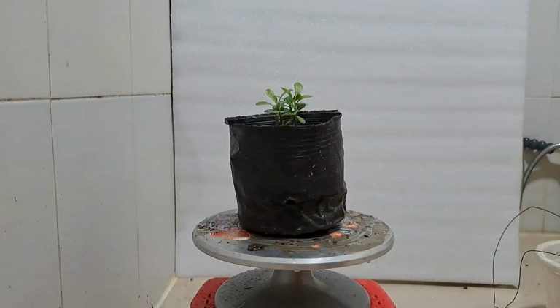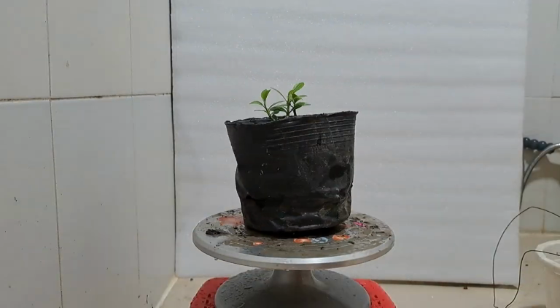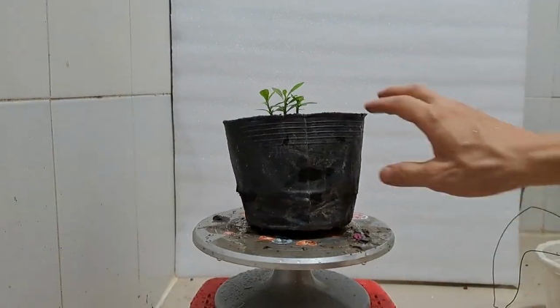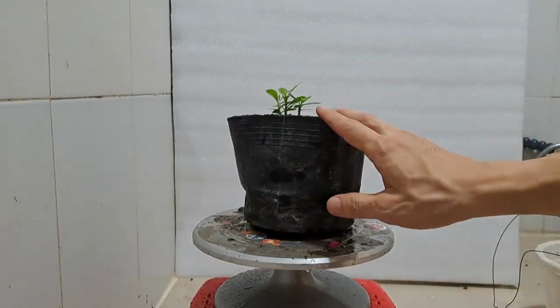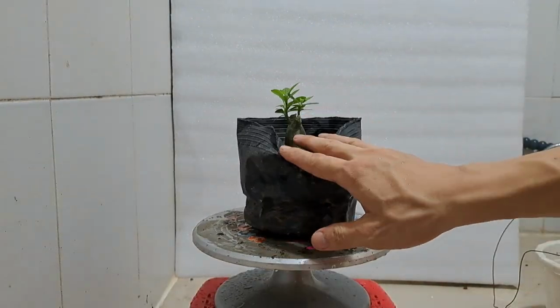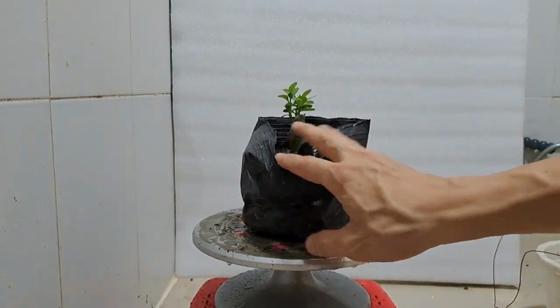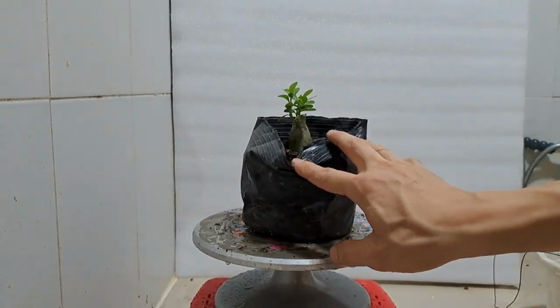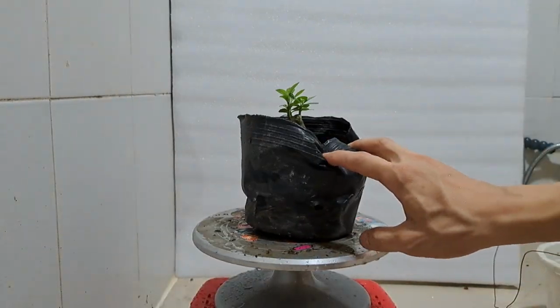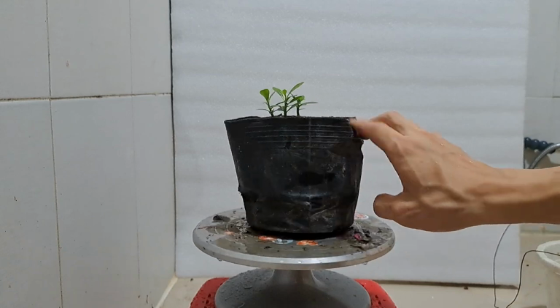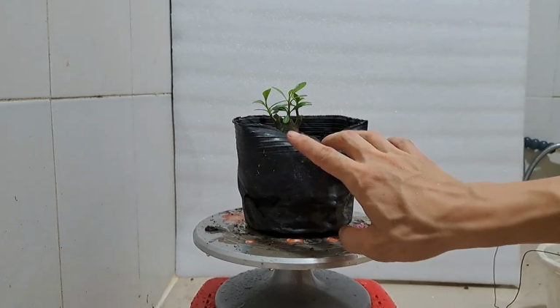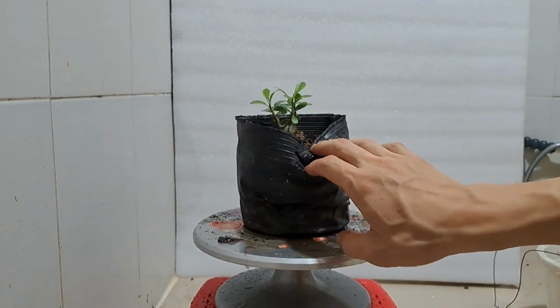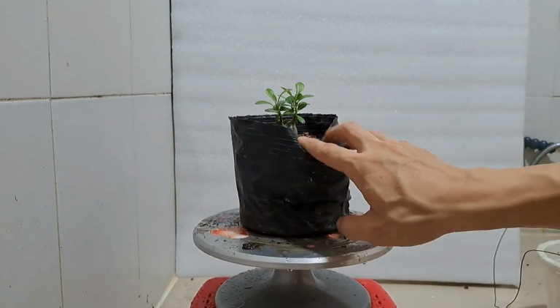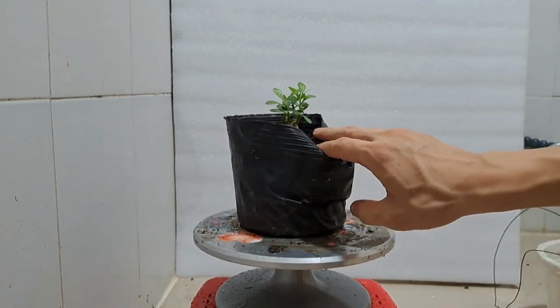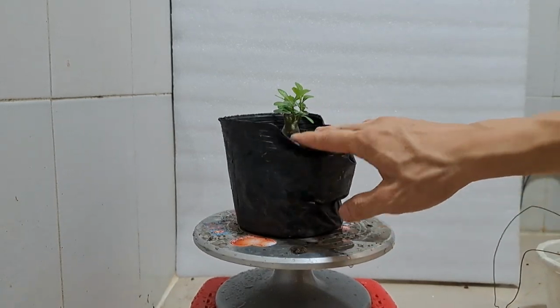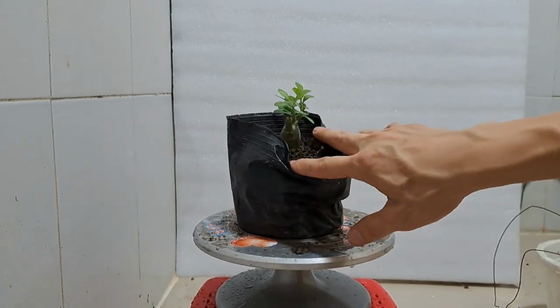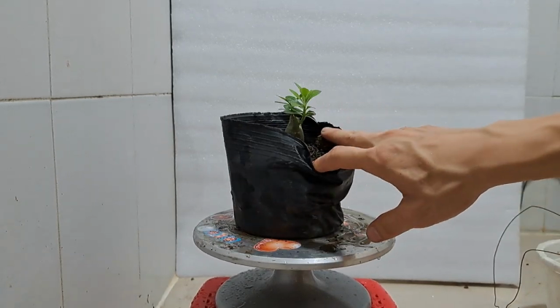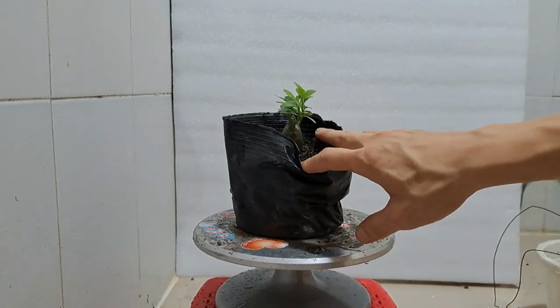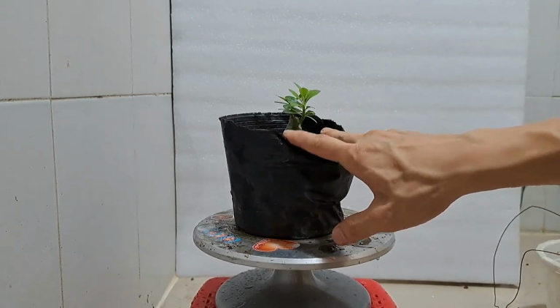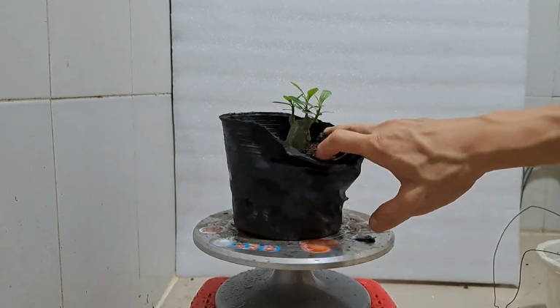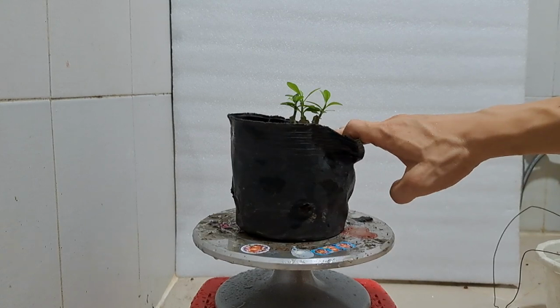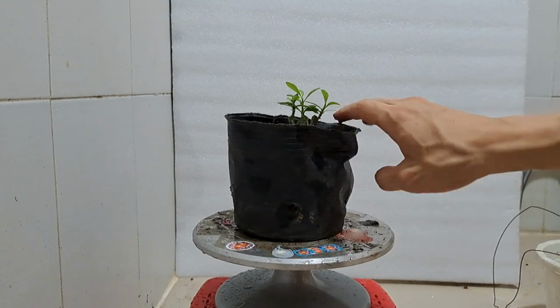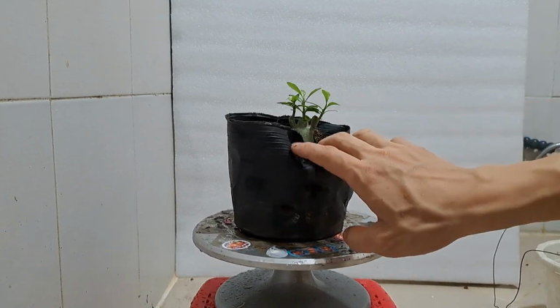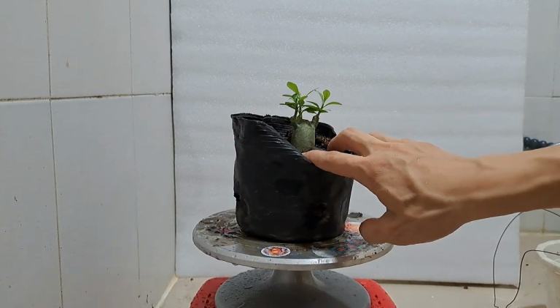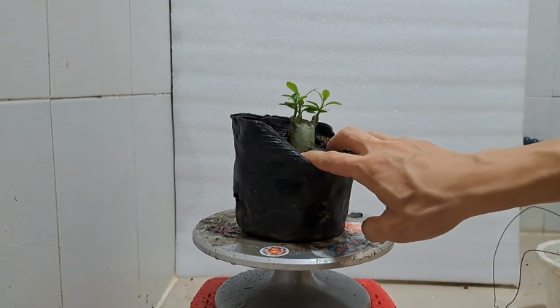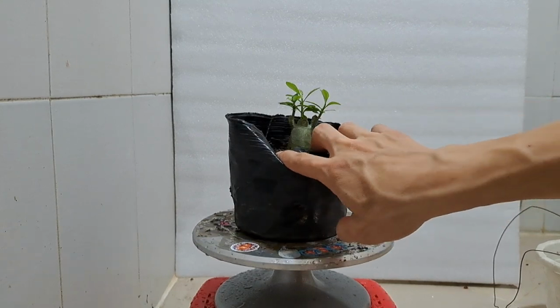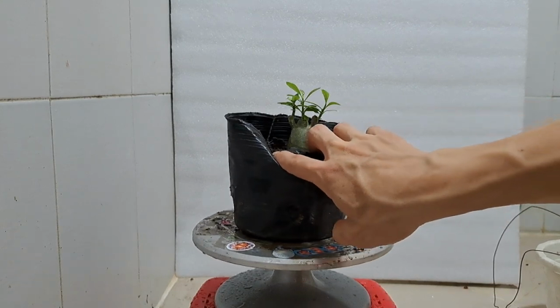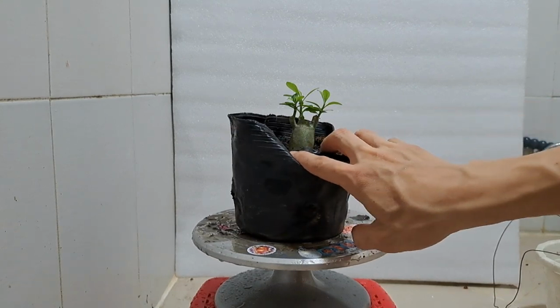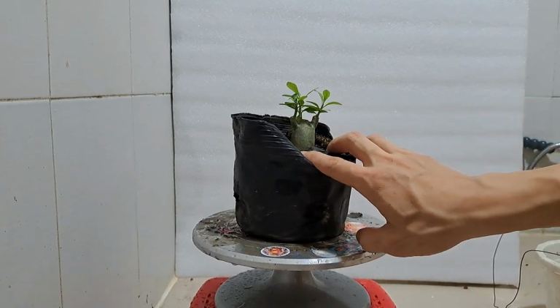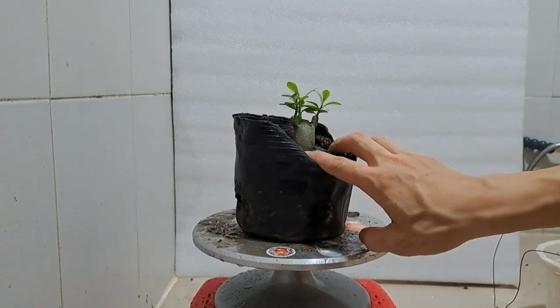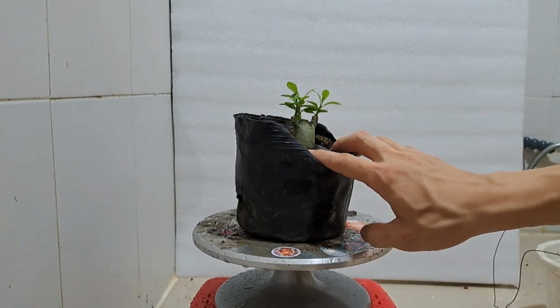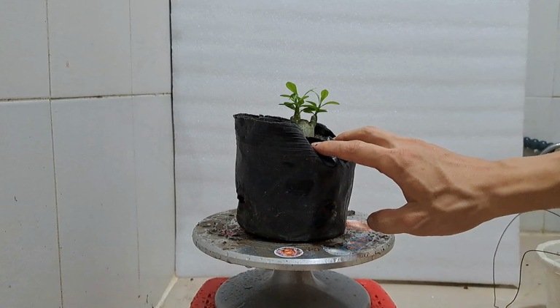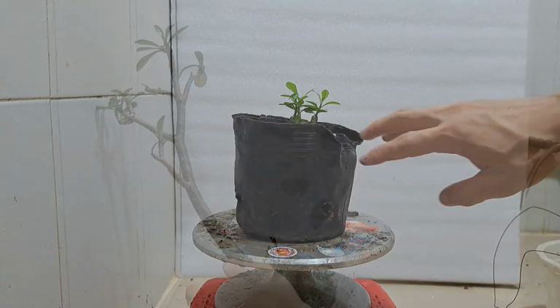Here I have another adenium, also called desert rose, which is also a gift given to me from my aunt about one month ago. I have done nothing on it, so today I'll work on both plants — pruning the roots and branches if necessary, and giving them better soil to stay indoors.